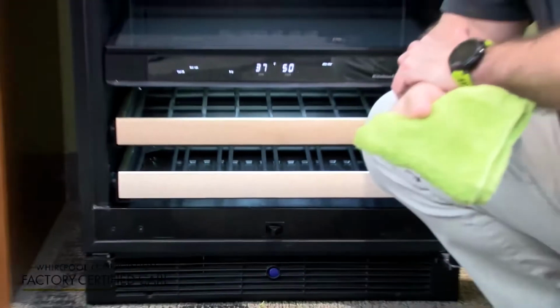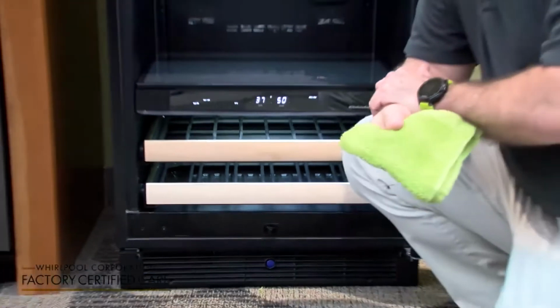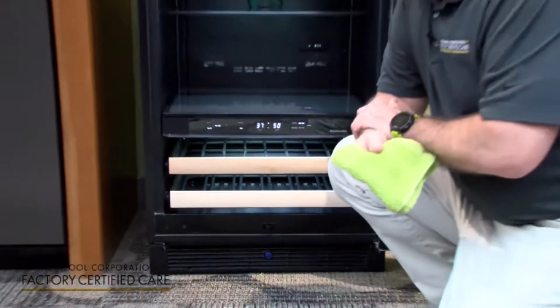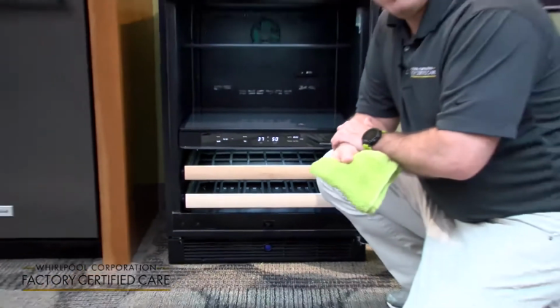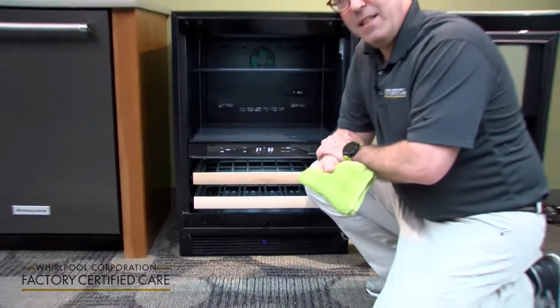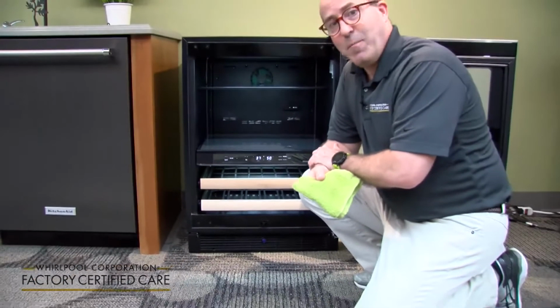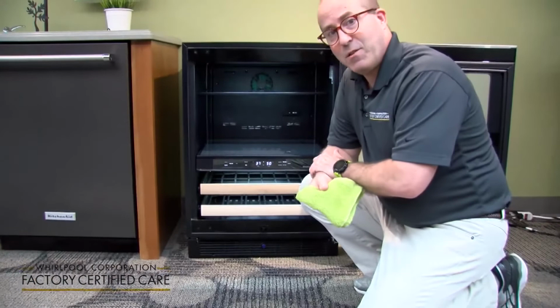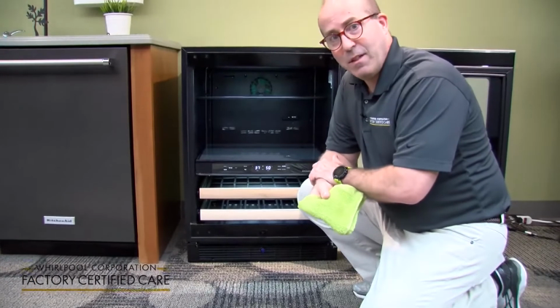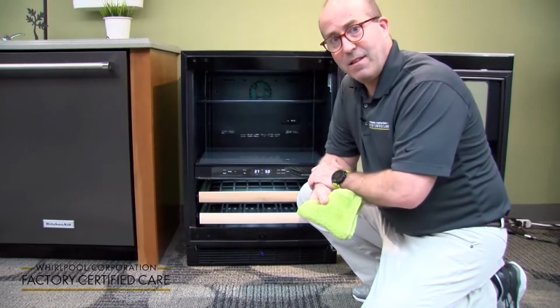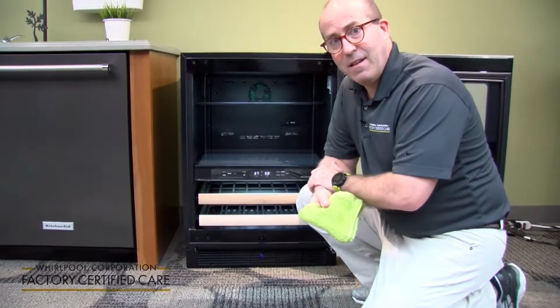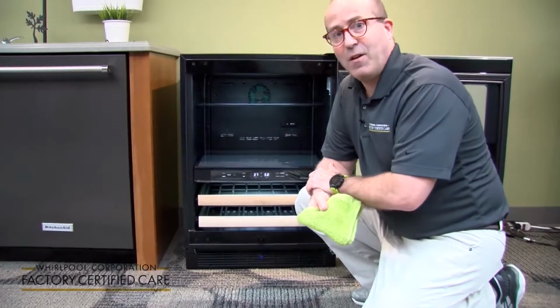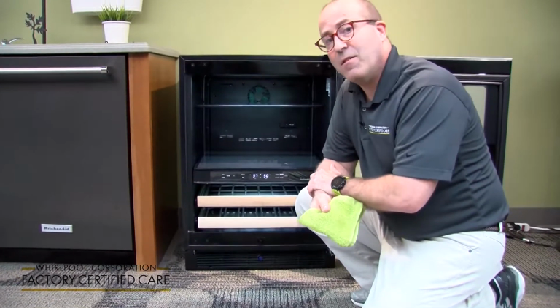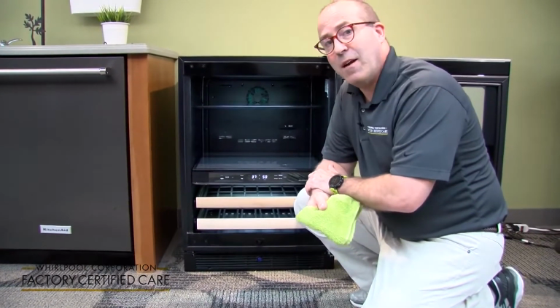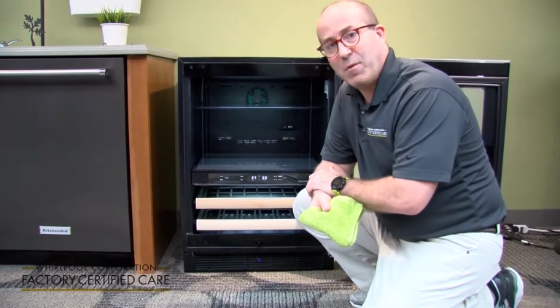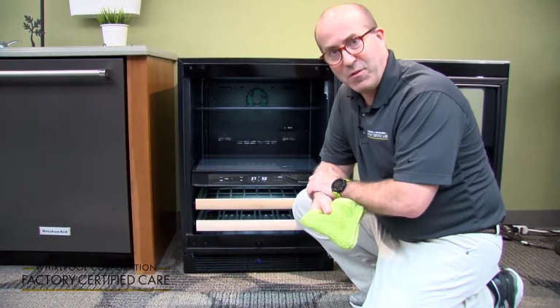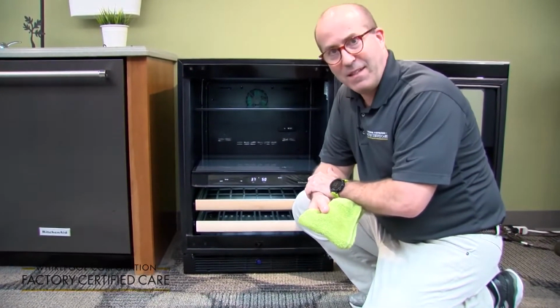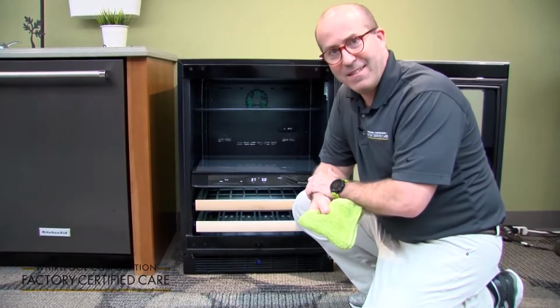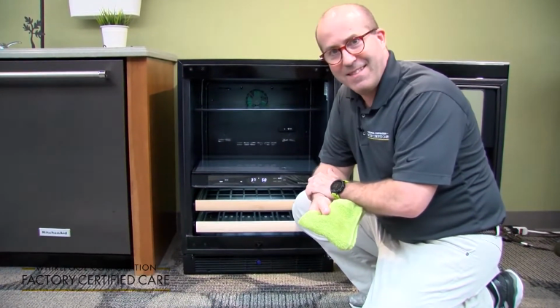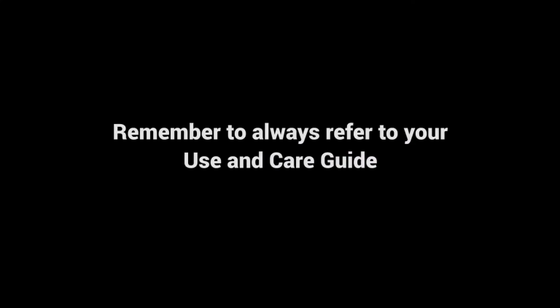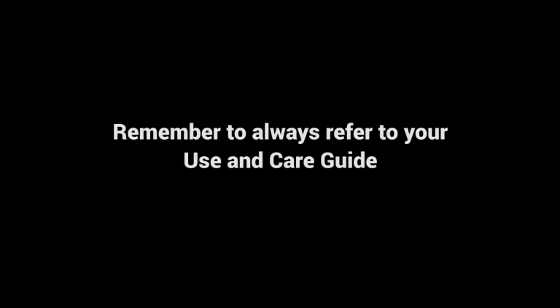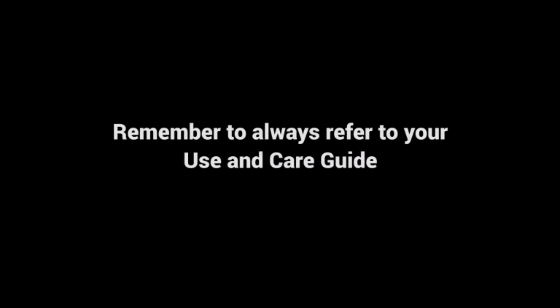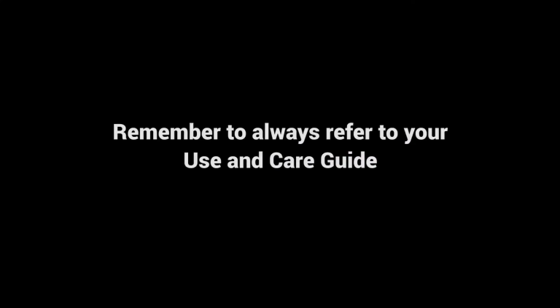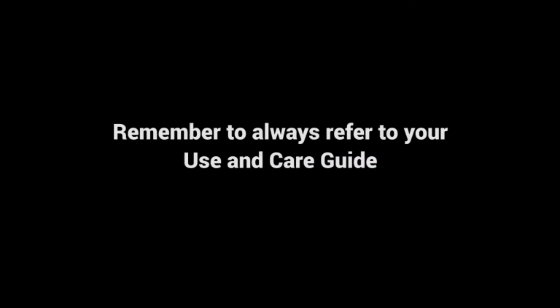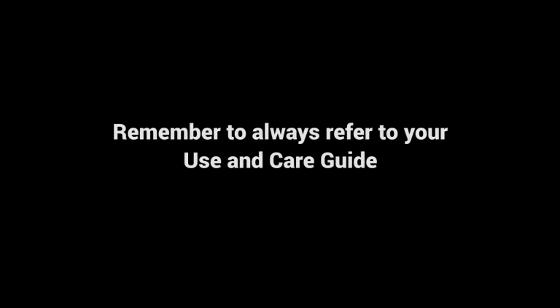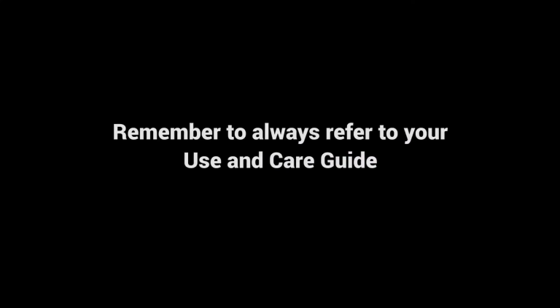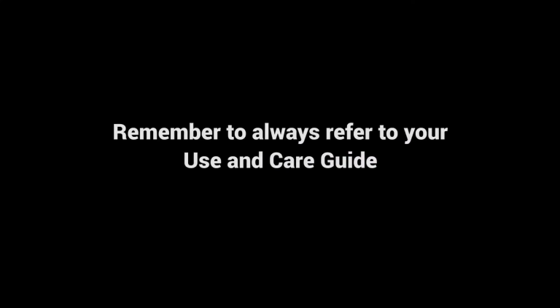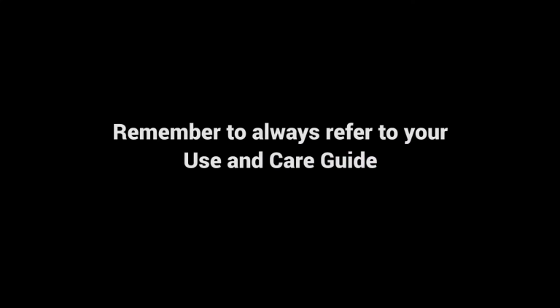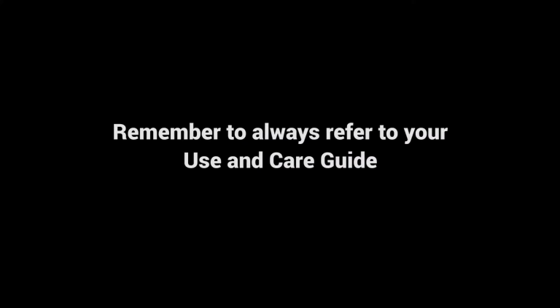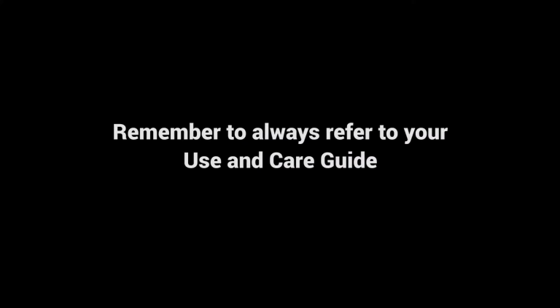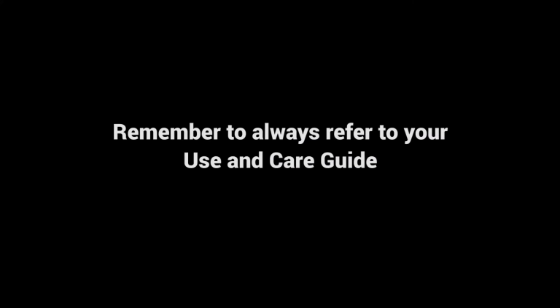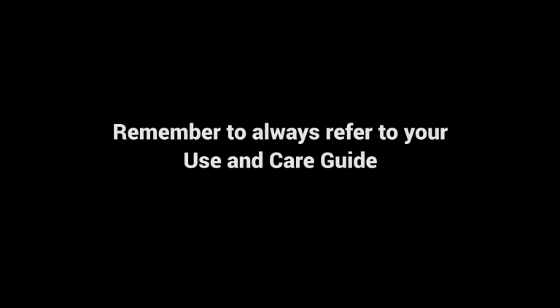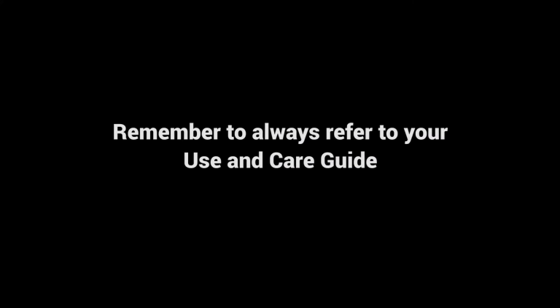And that's how you clean the base grill of your under-the-counter refrigerator. Remember to always refer to your use and care guide.